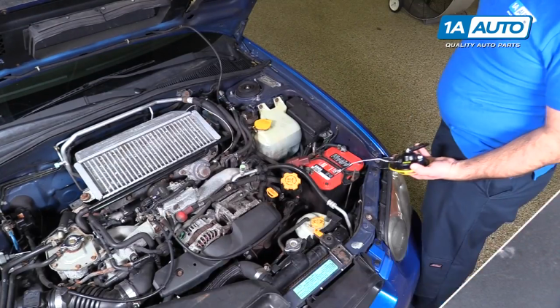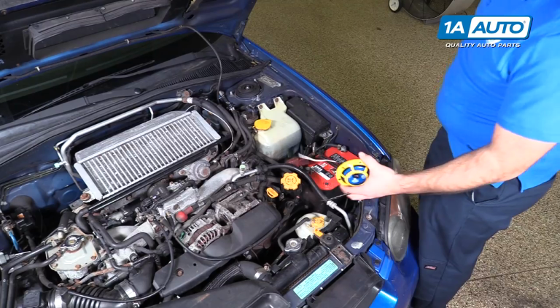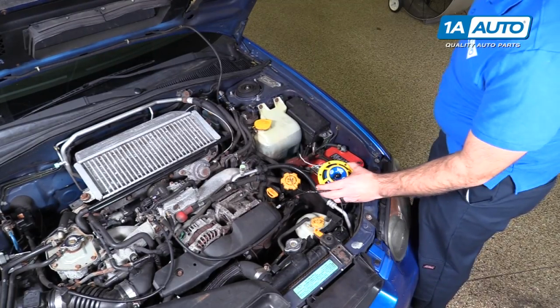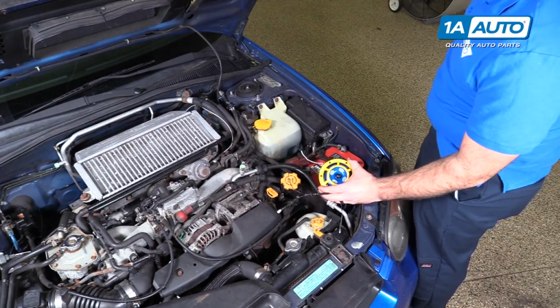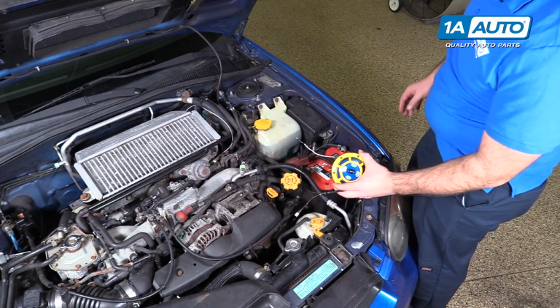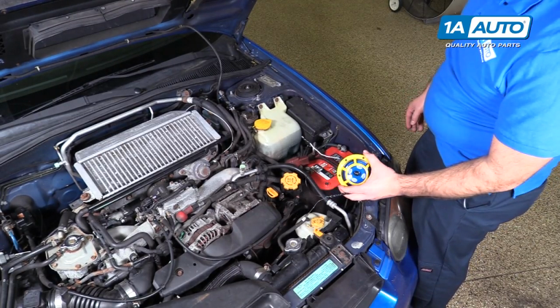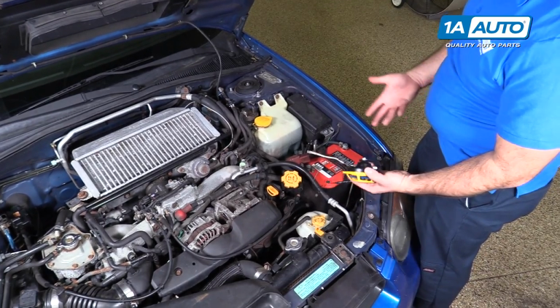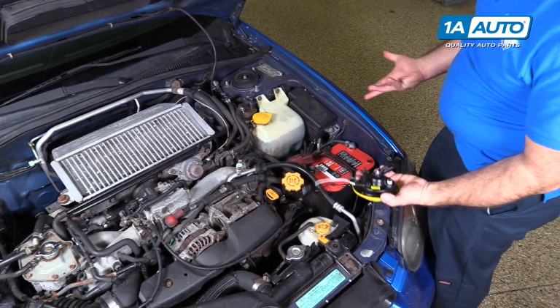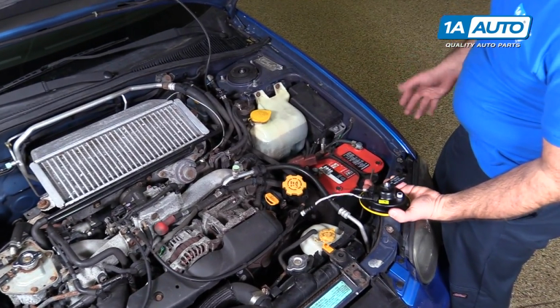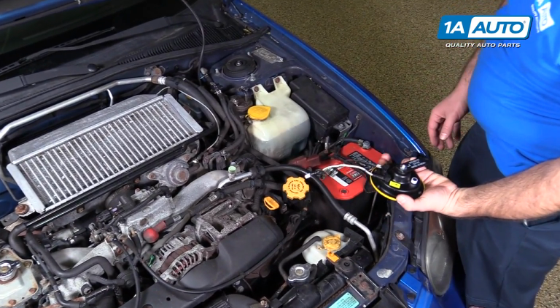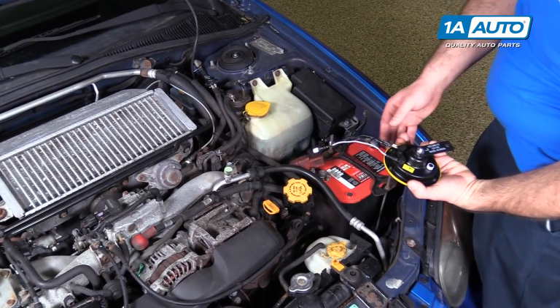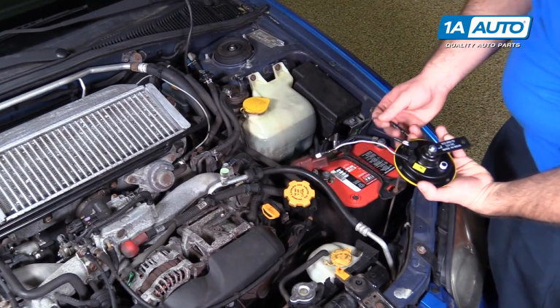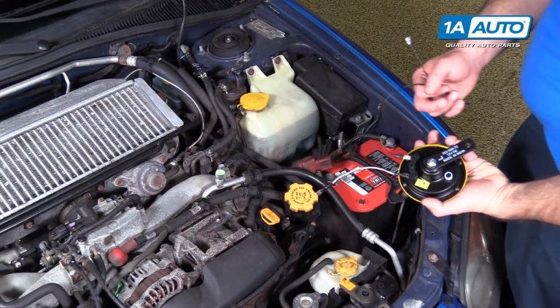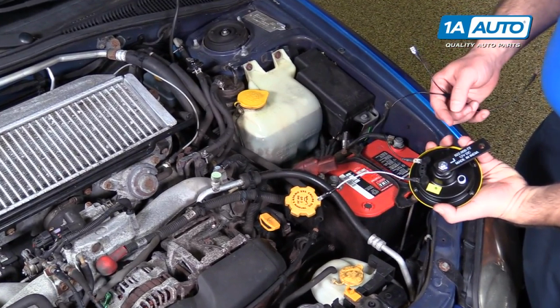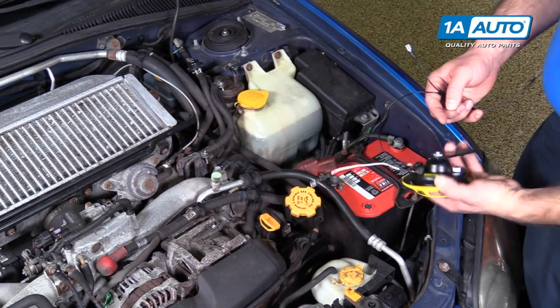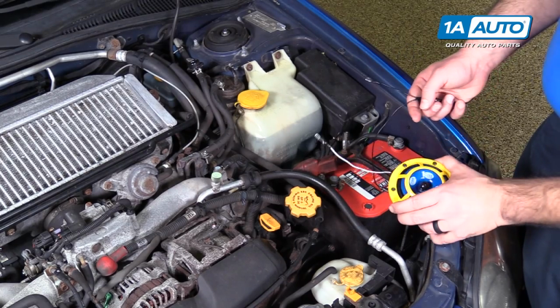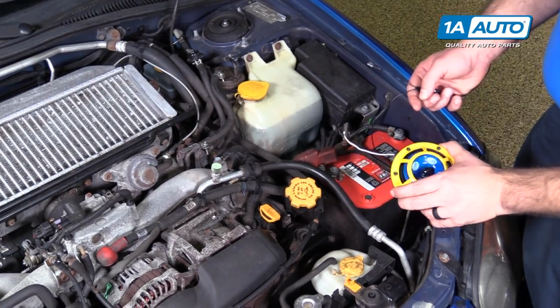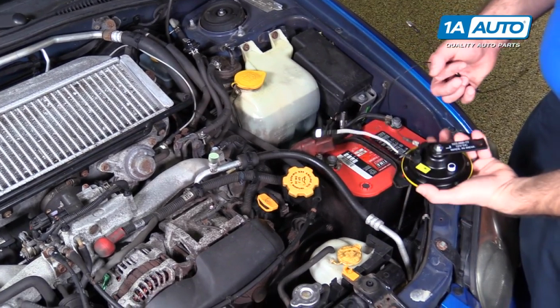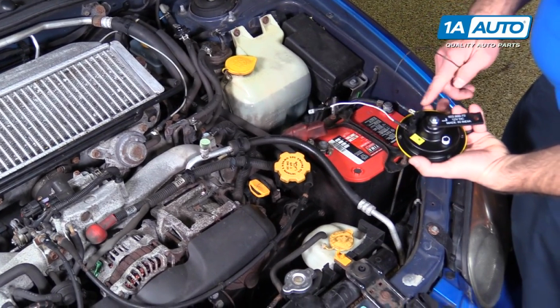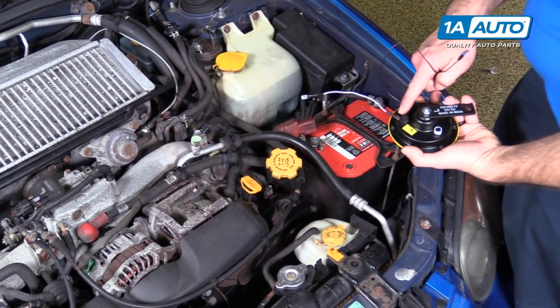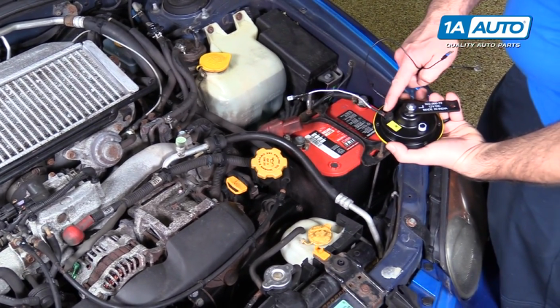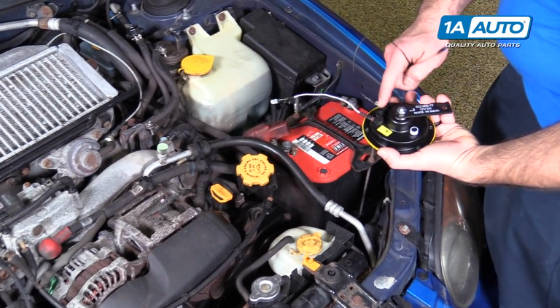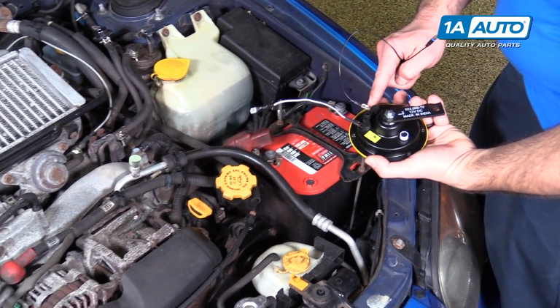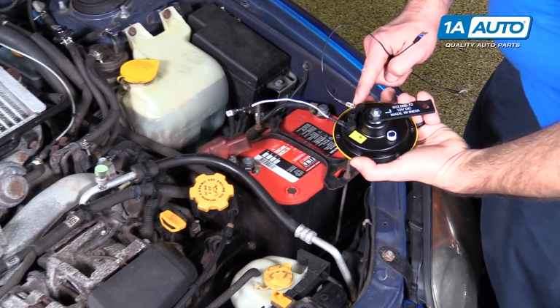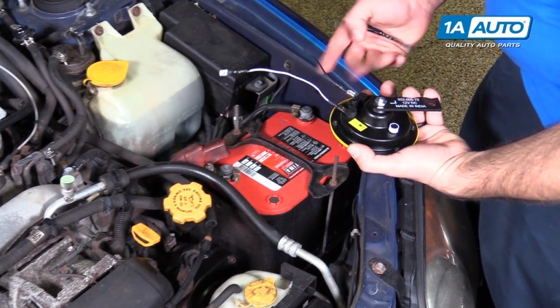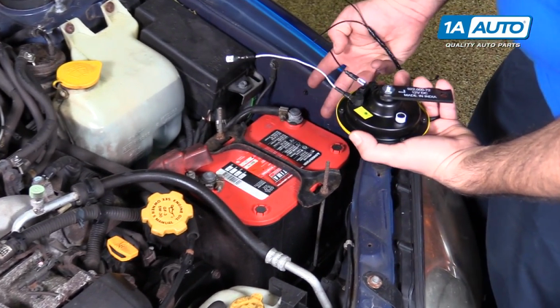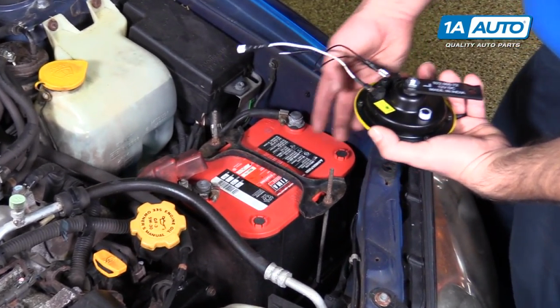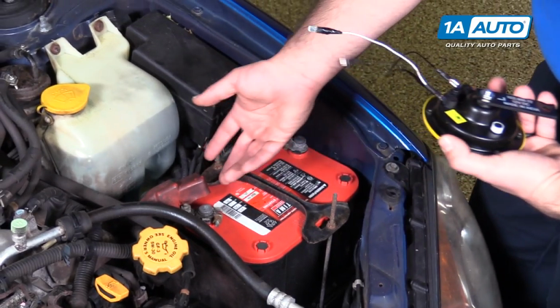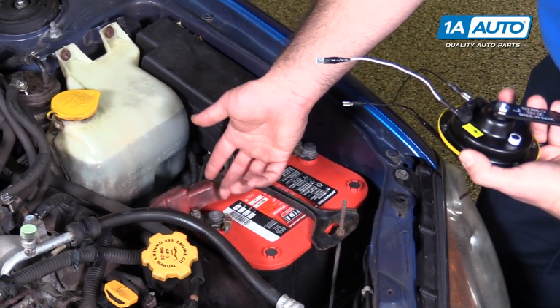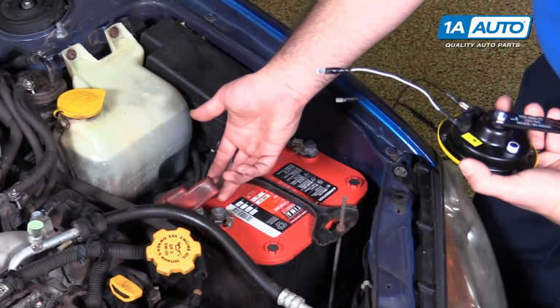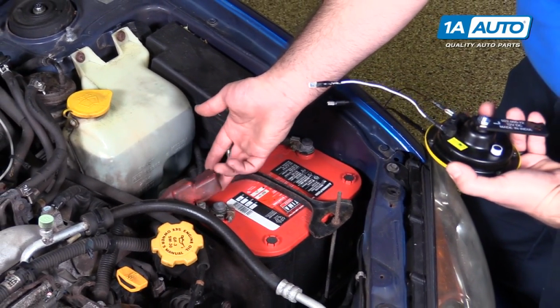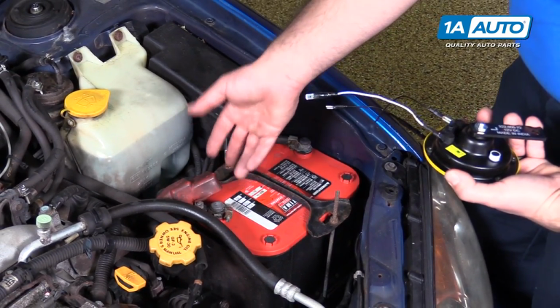So just like we said, these horns are universal. We're going to install them on this Subaru here. I want to test the polarity of this horn — this should be the positive, this should be the negative. I've got the battery here and I've pulled the positive terminal cover up.